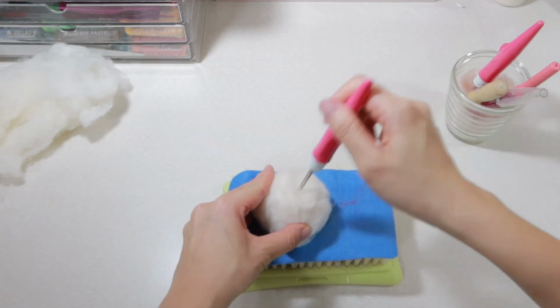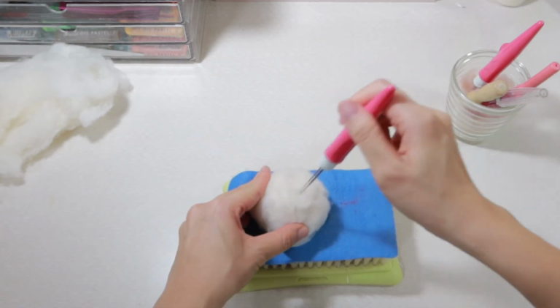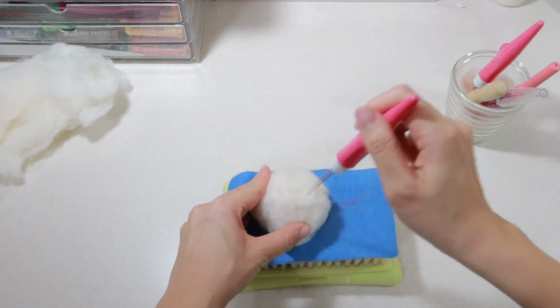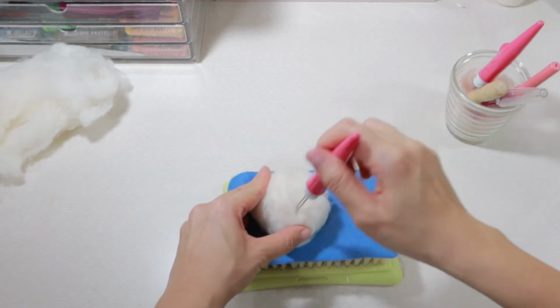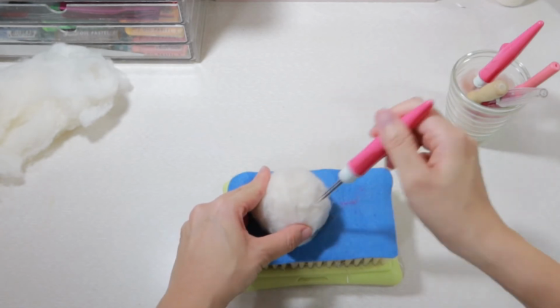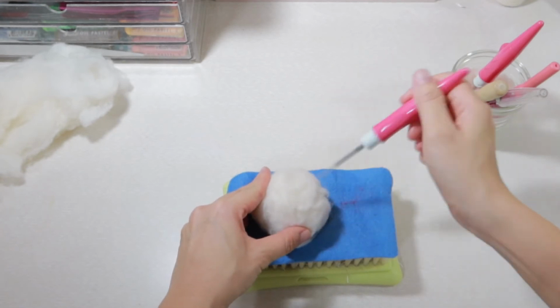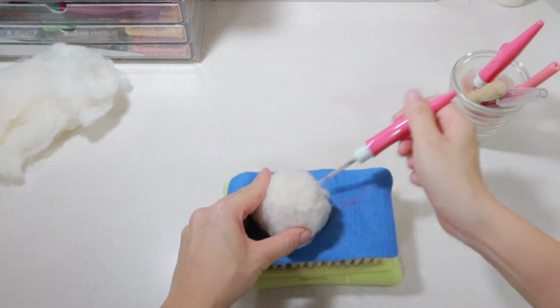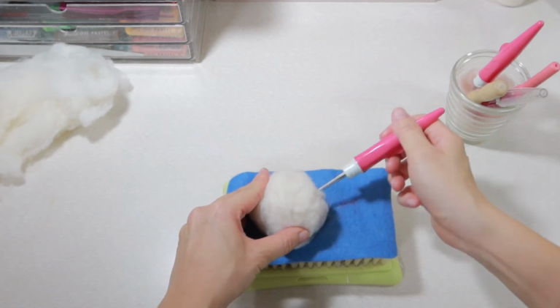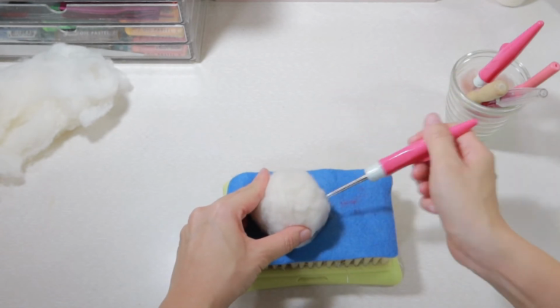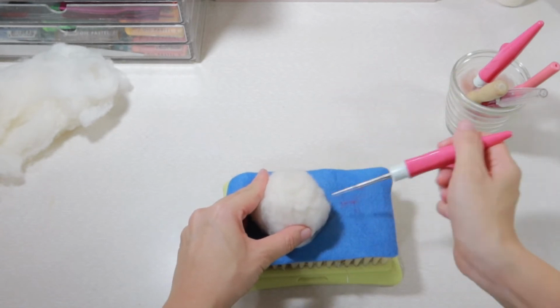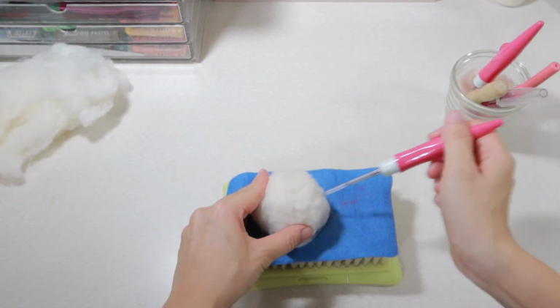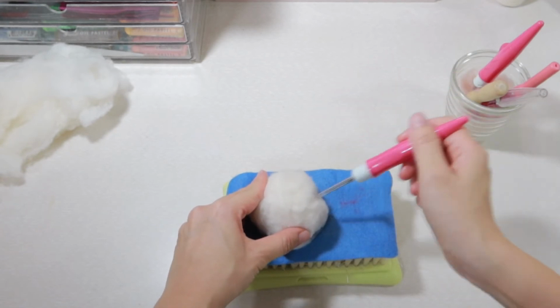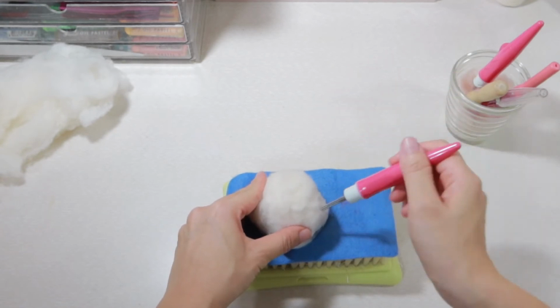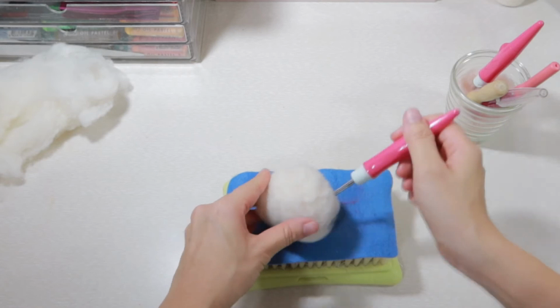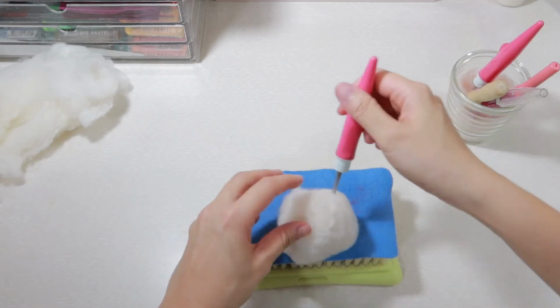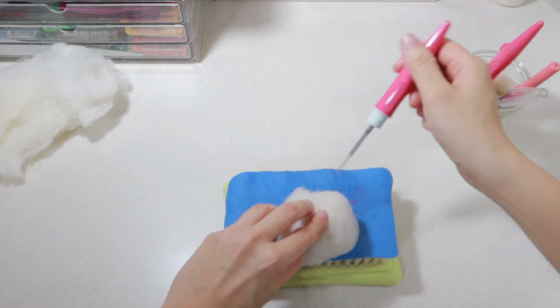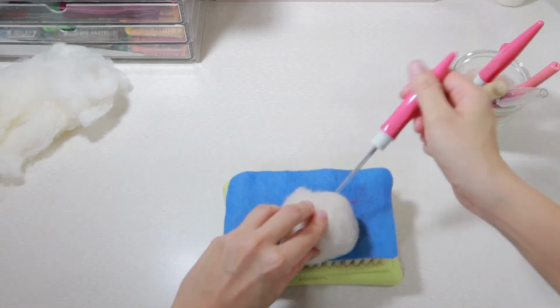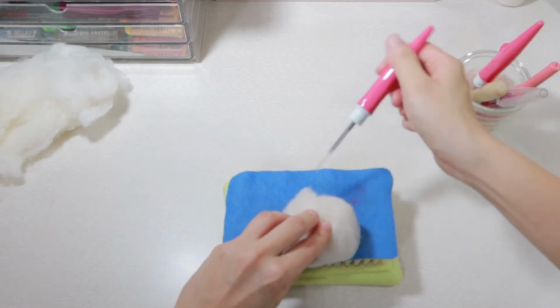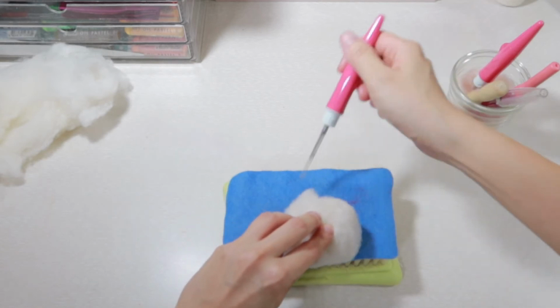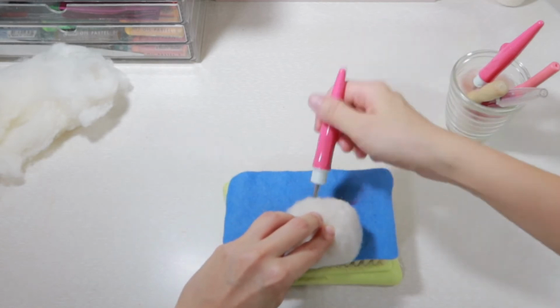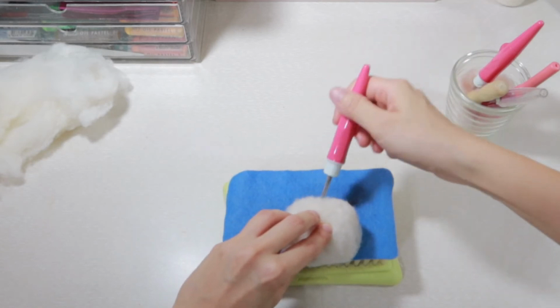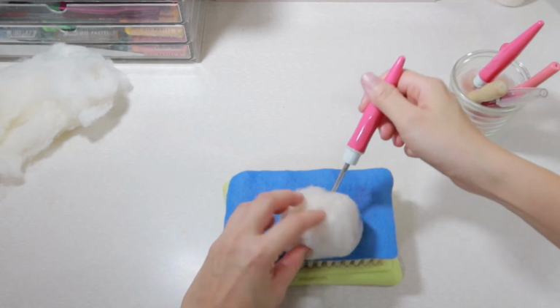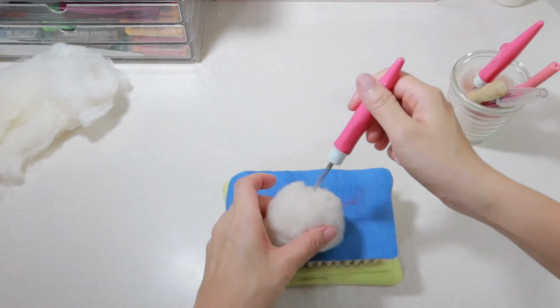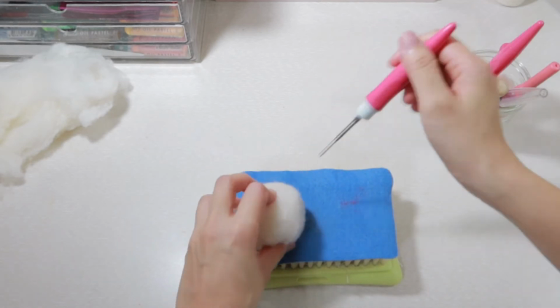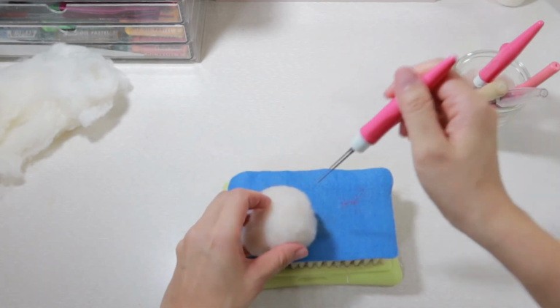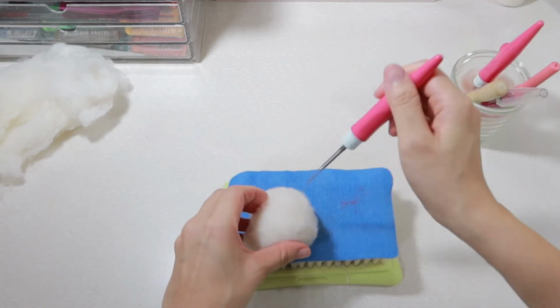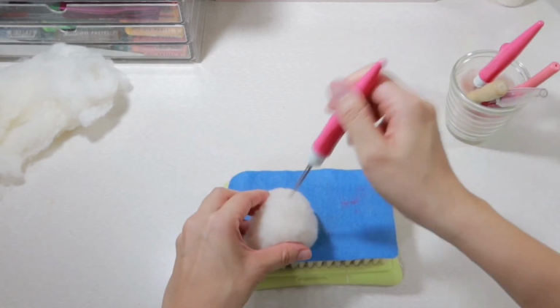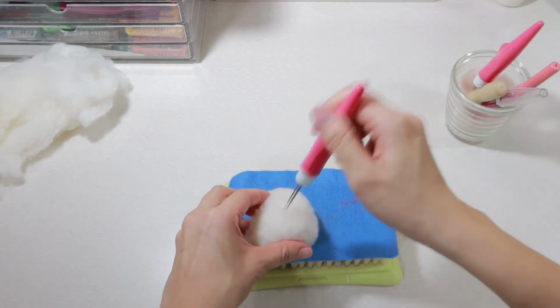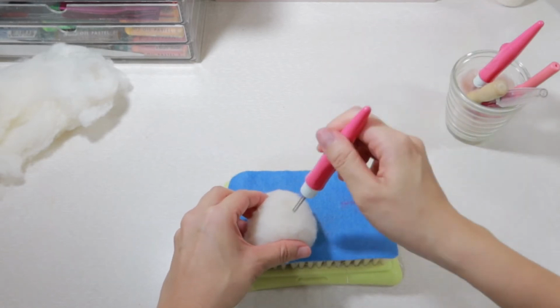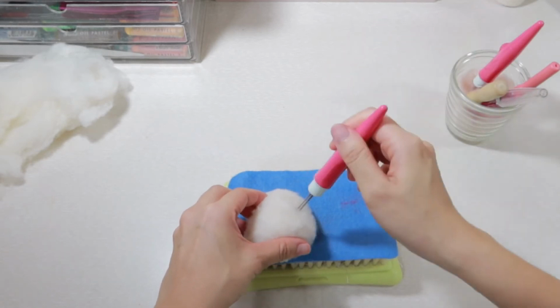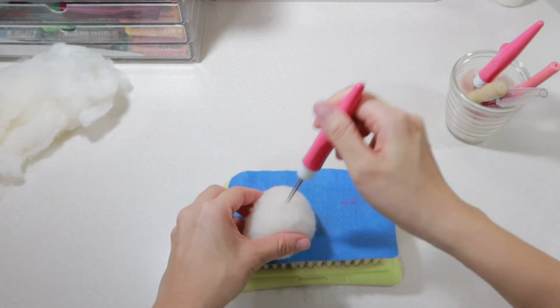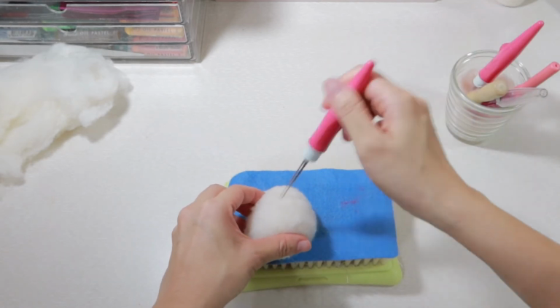The difference between a sphere and a dome shape is that you need to poke and mold the side of the bowl into flat surfaces.